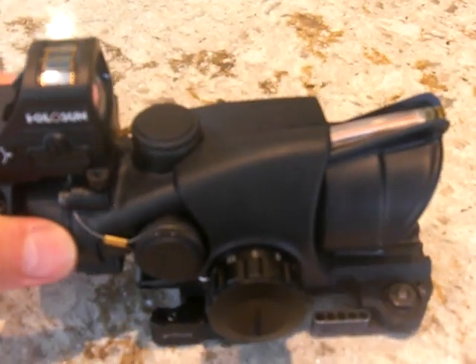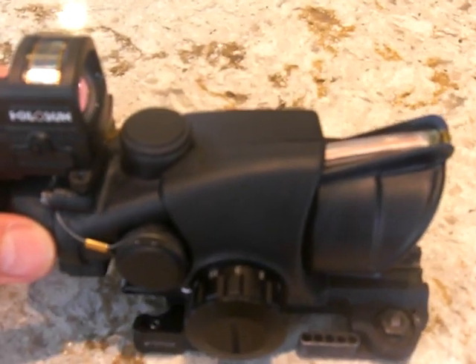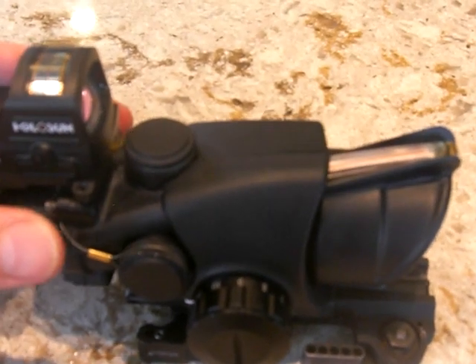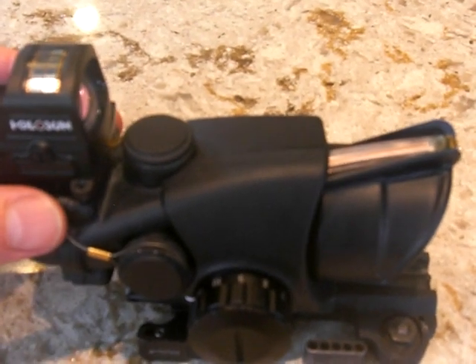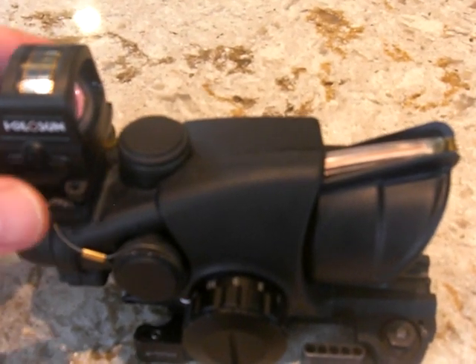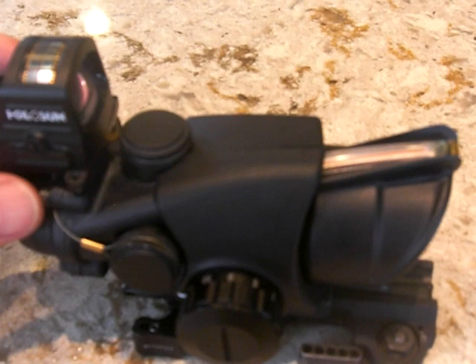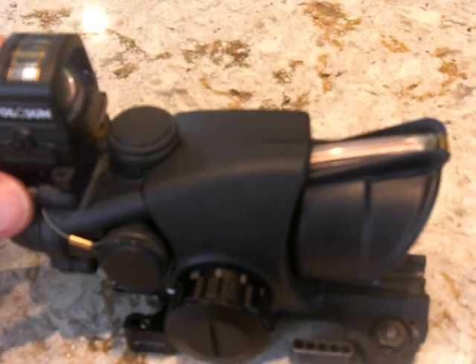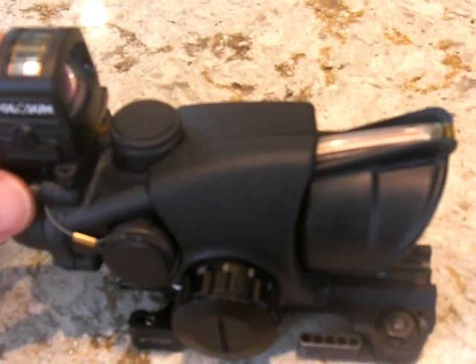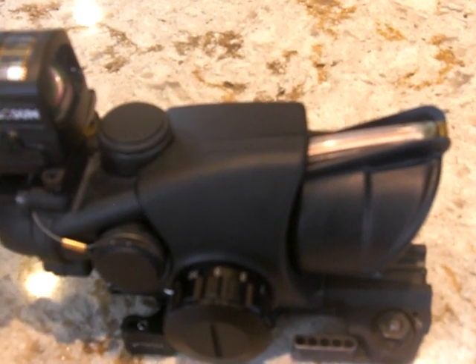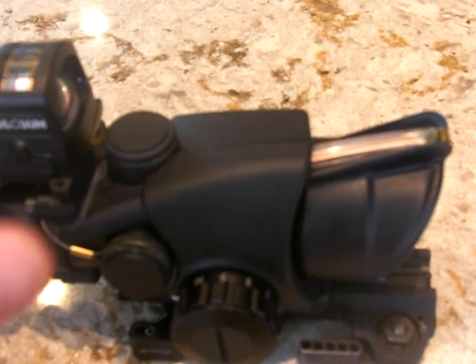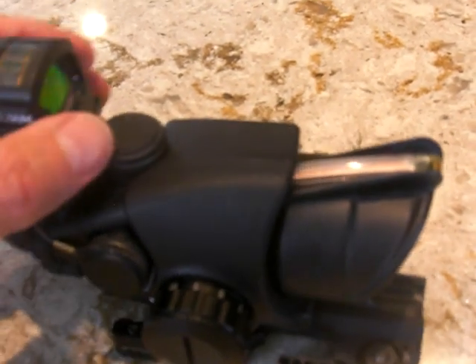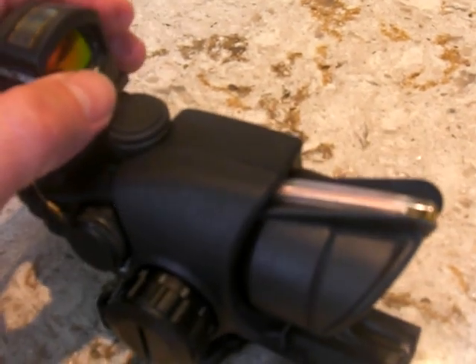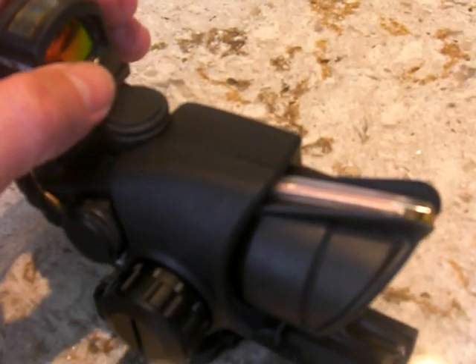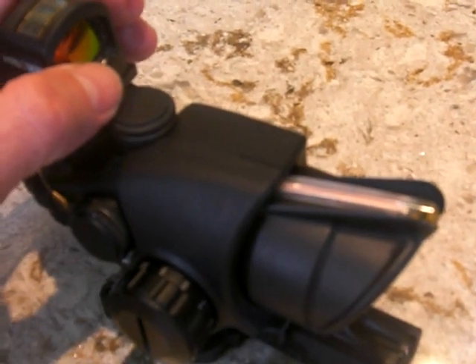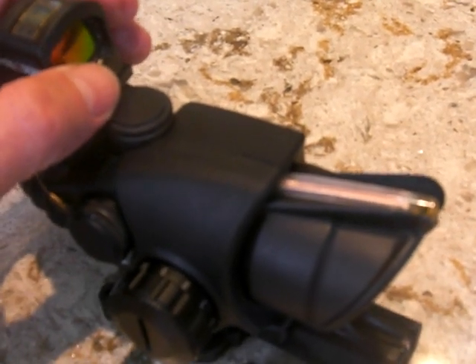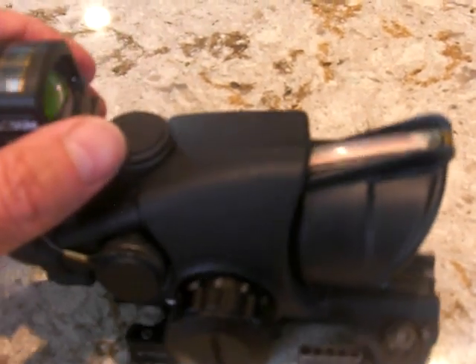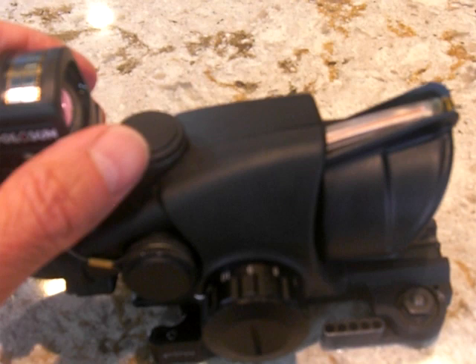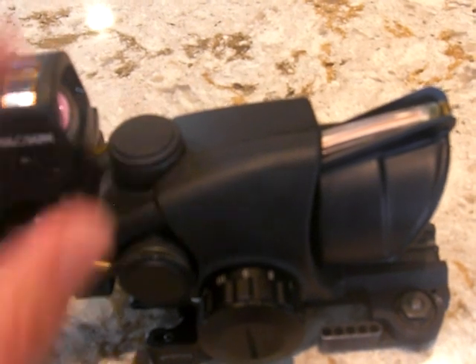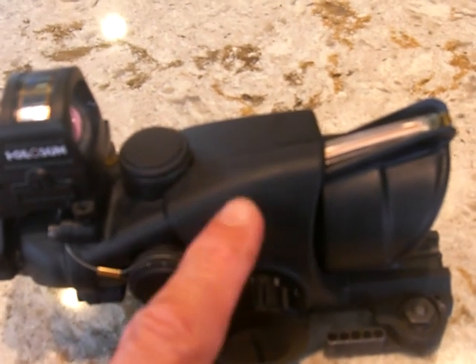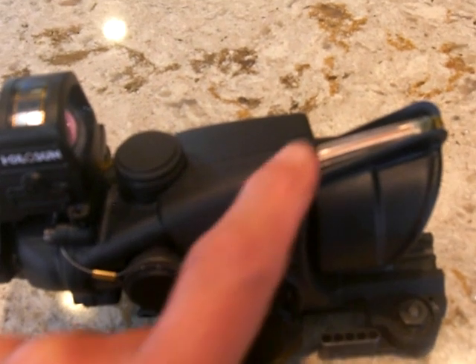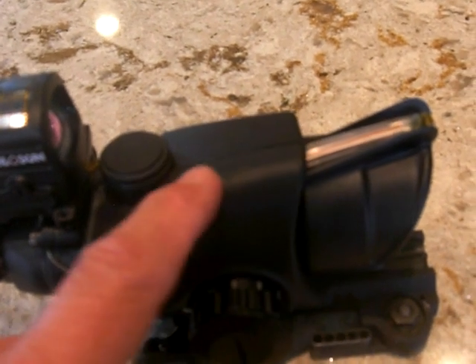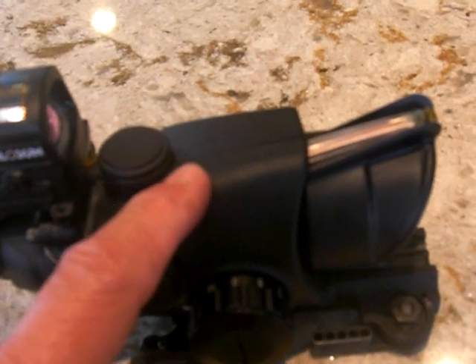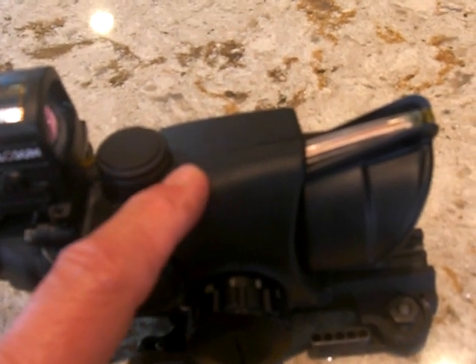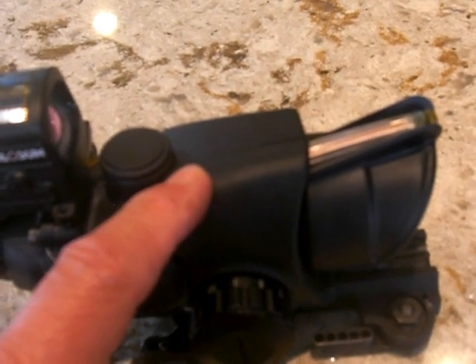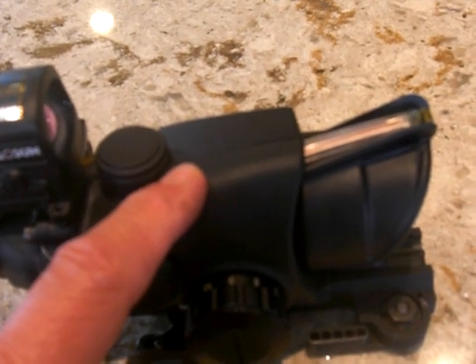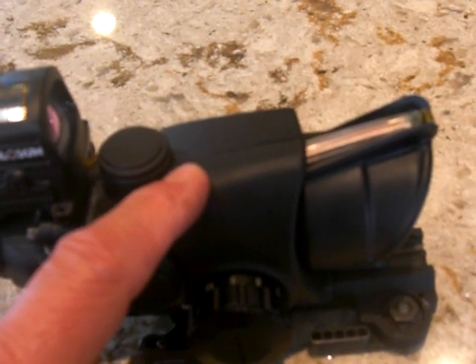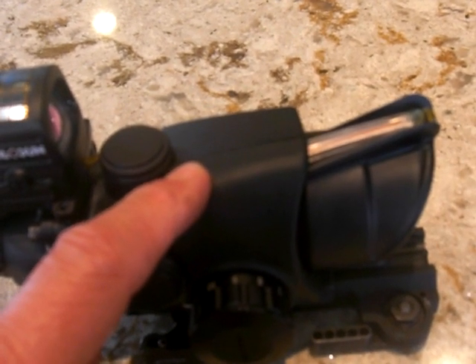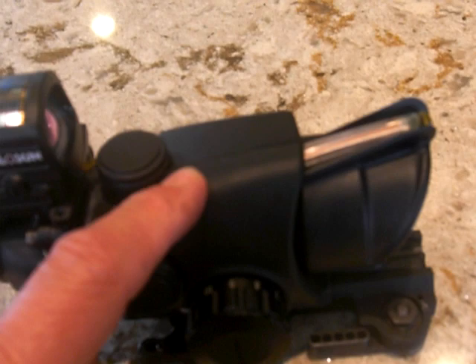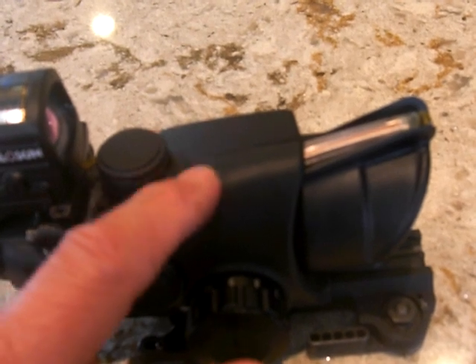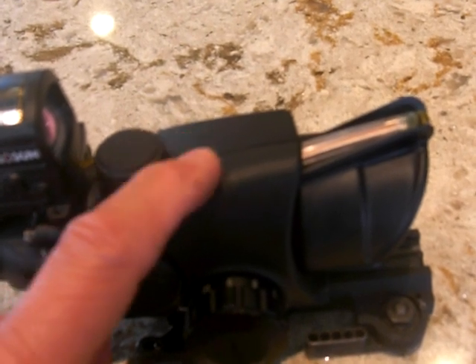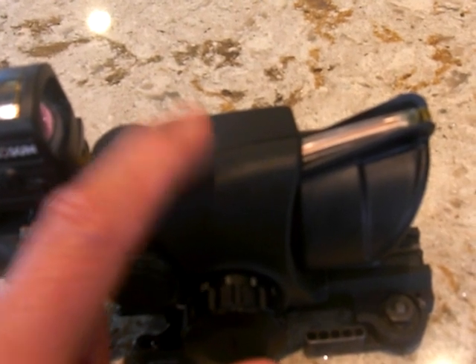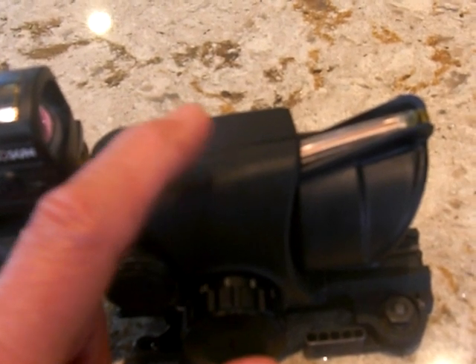This eliminates the need to replace dead tritium and it also eliminates the need to use those pesky chemo lights. It does cover half the fiber optic, so in bright sunlight it does help reduce that reticle bloom.